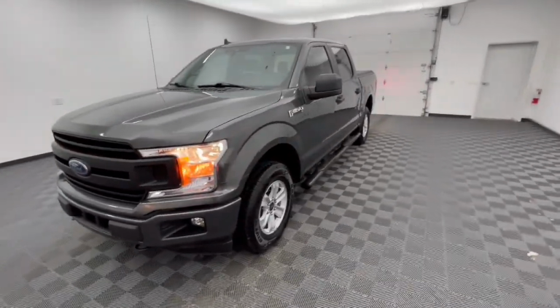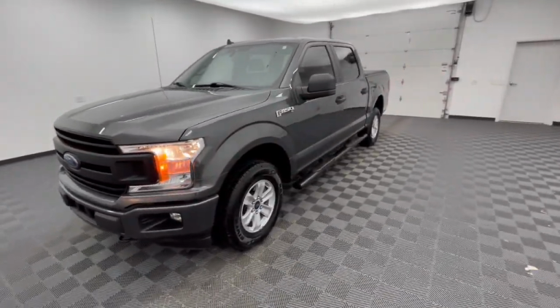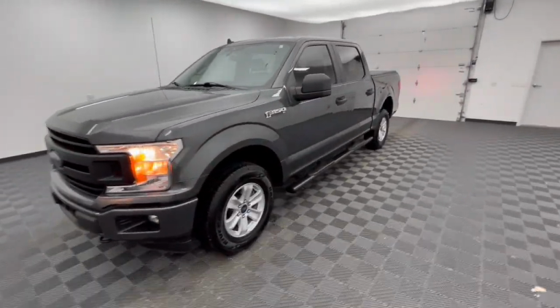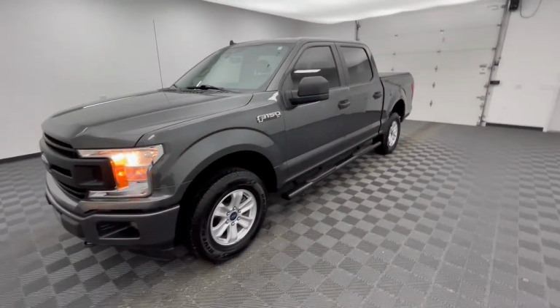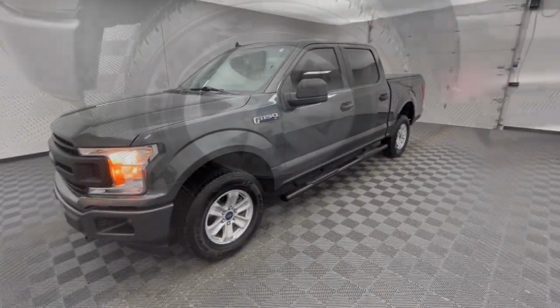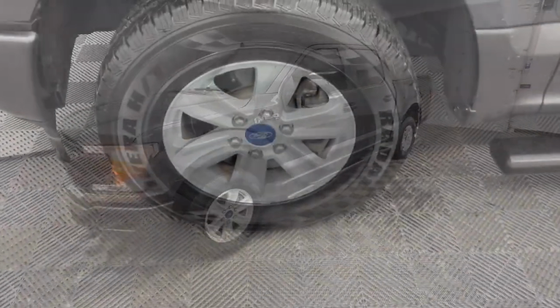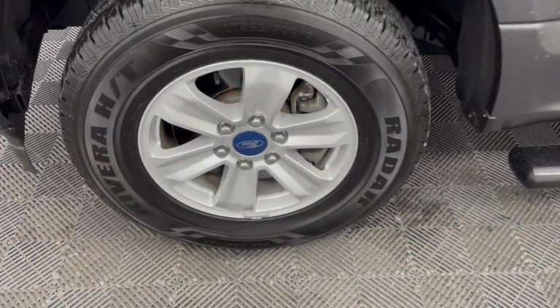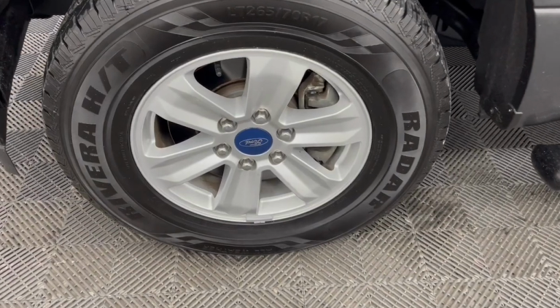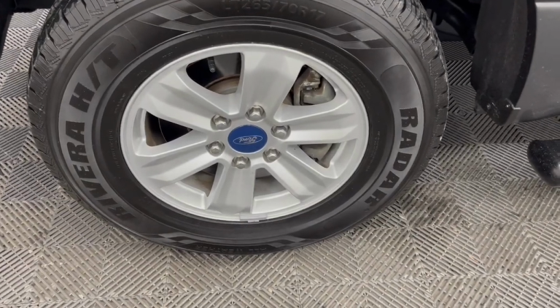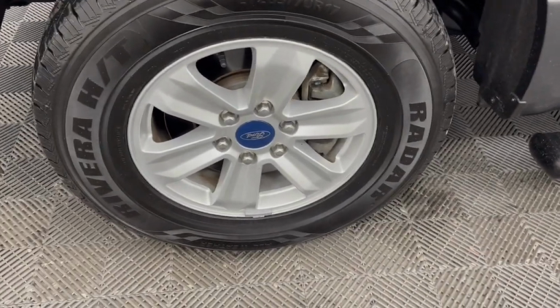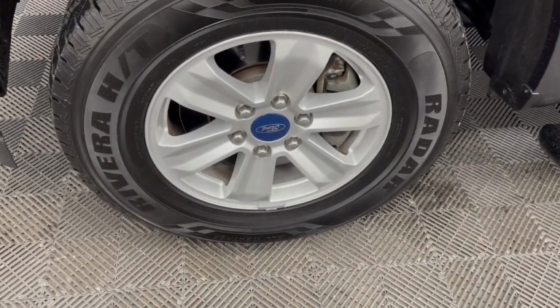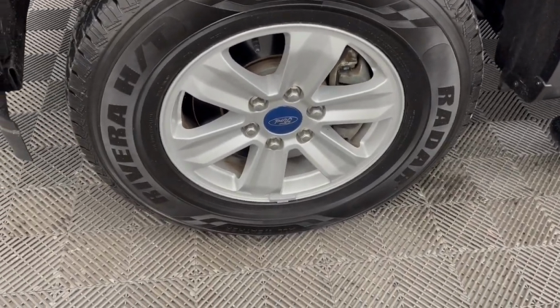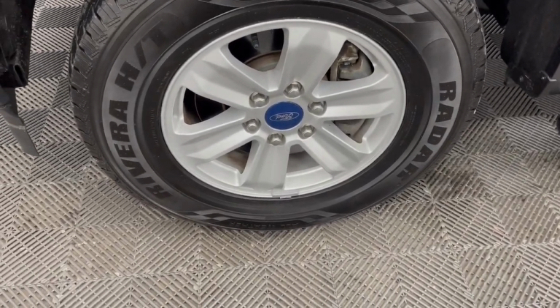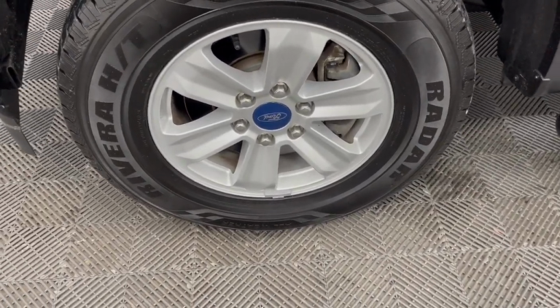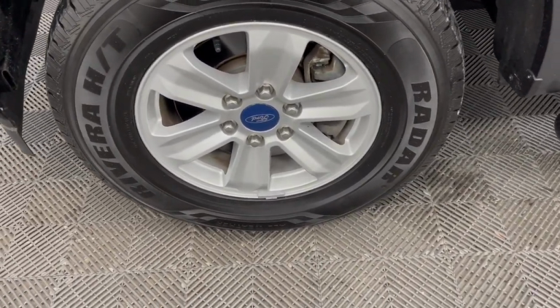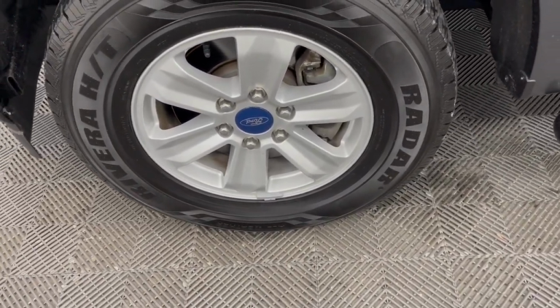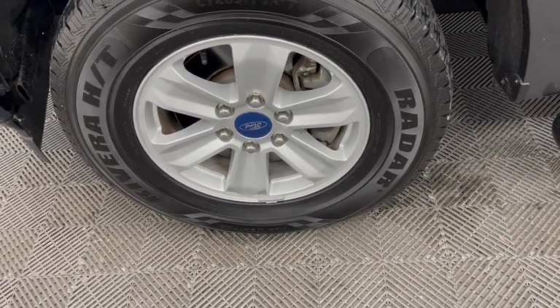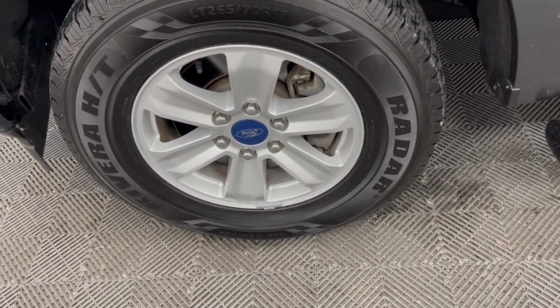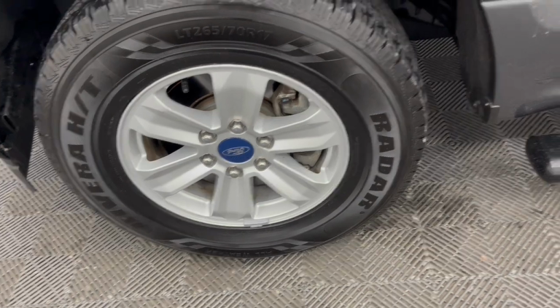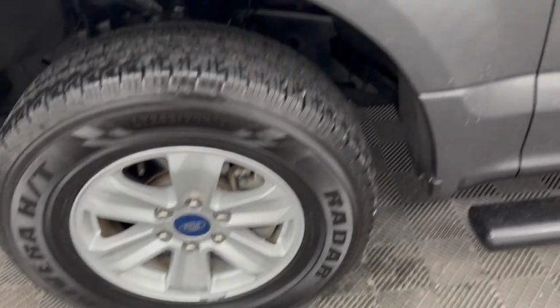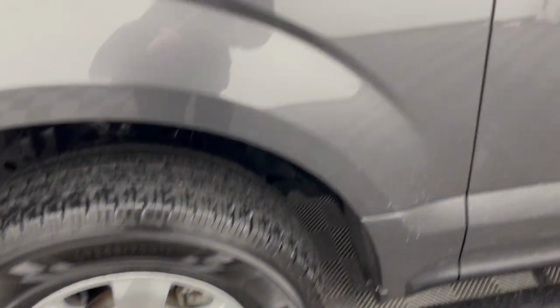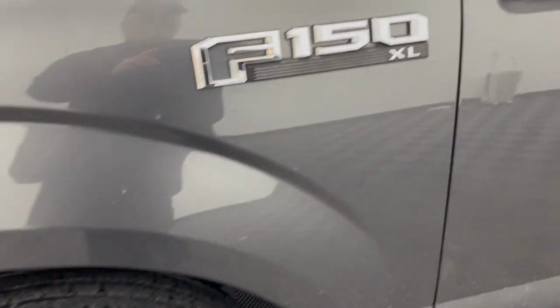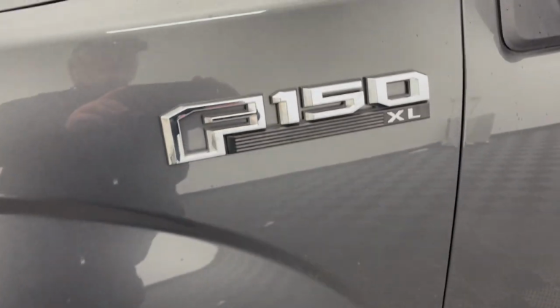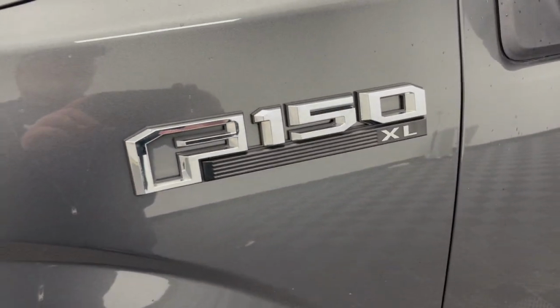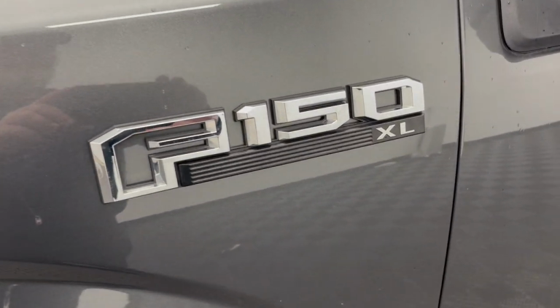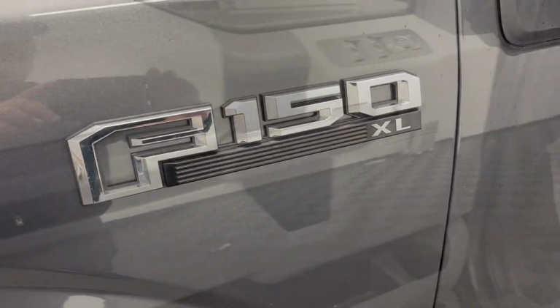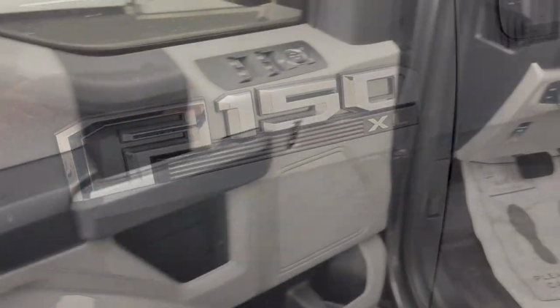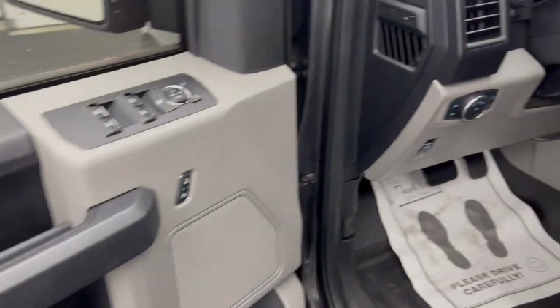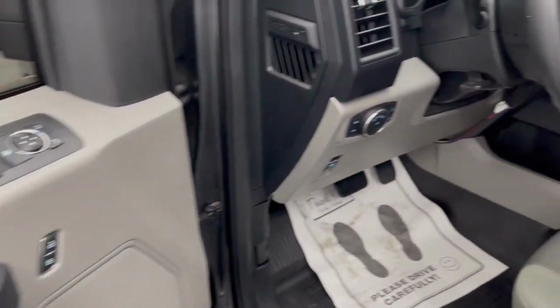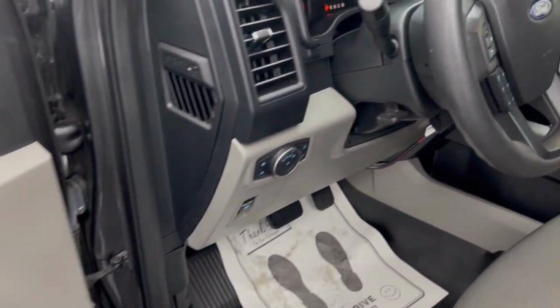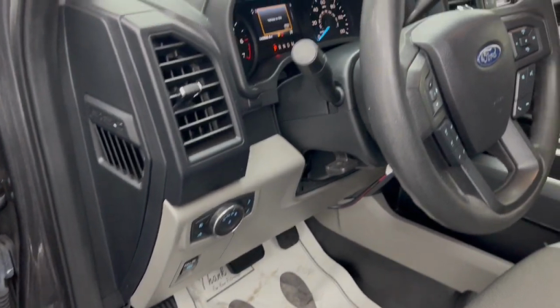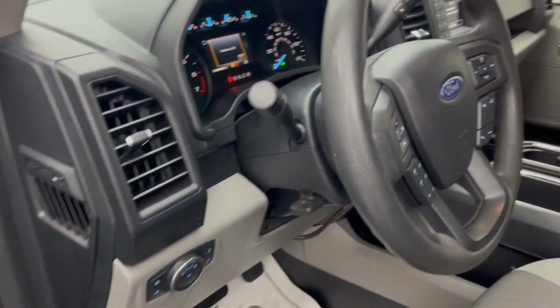Backup camera, fog lamps, steering wheel audio controls, aluminum wheels, trailer hitch, alarm, electronic stability control, intermittent wipers, traction control, tire pressure monitoring system.